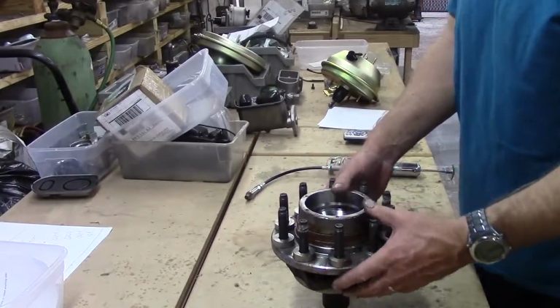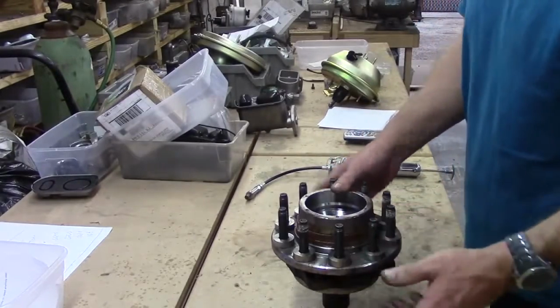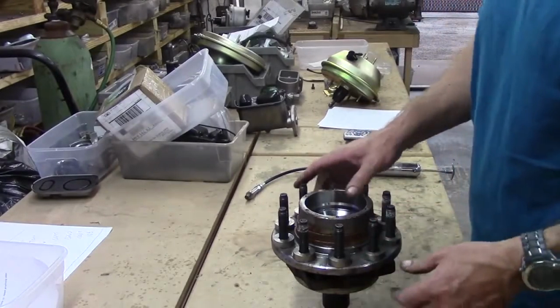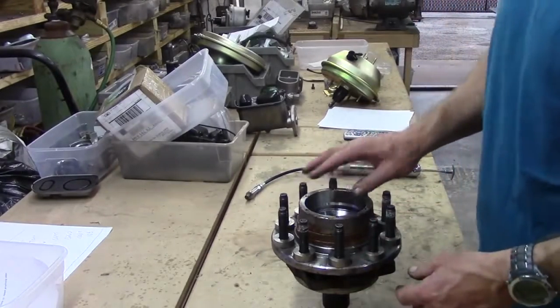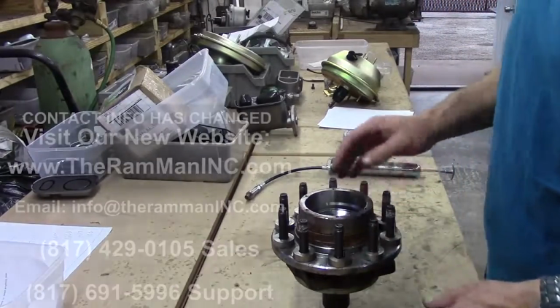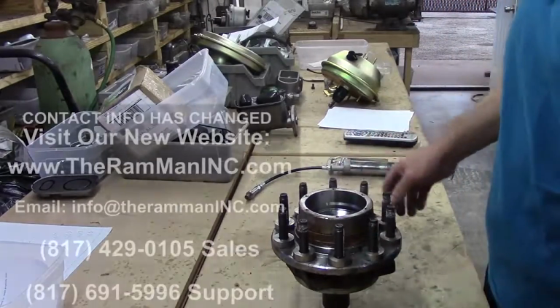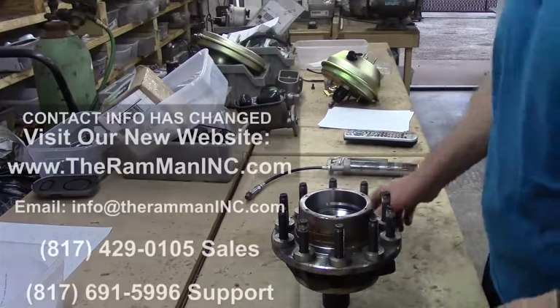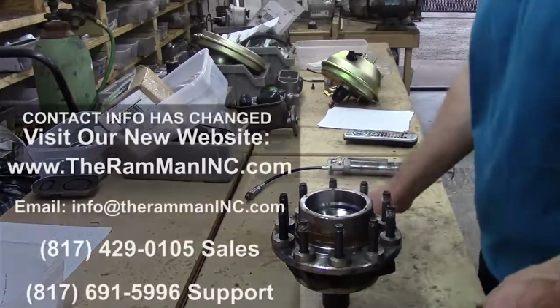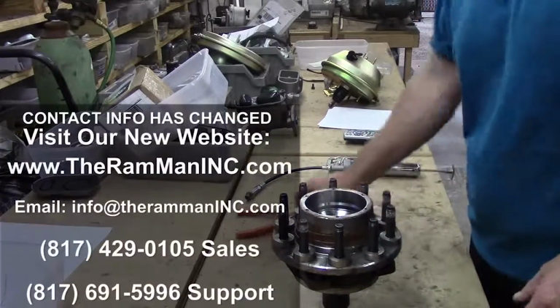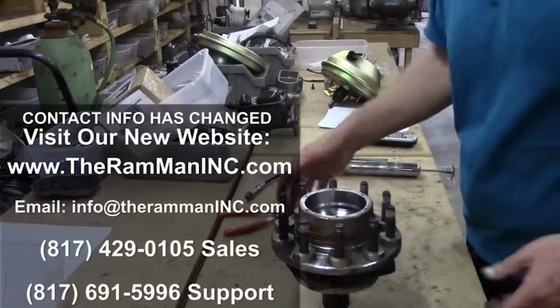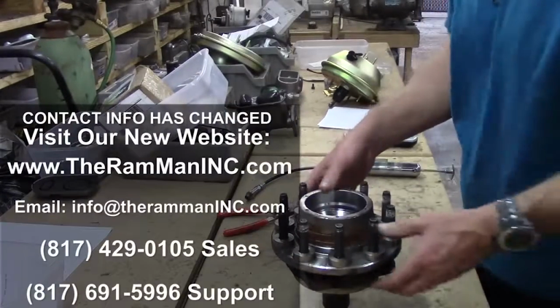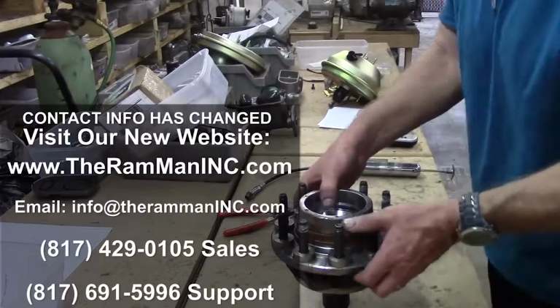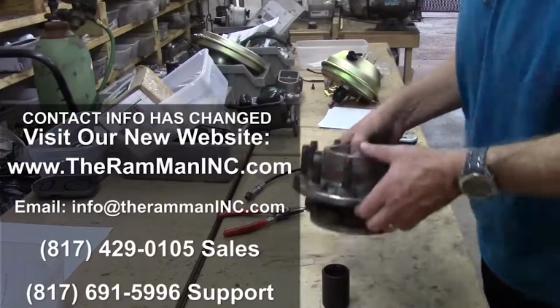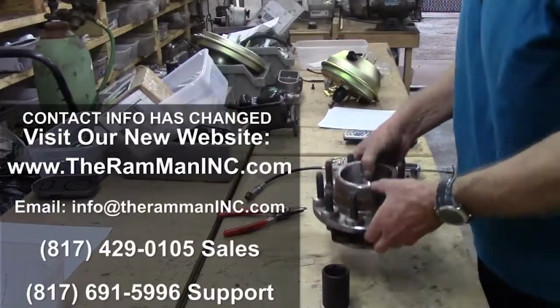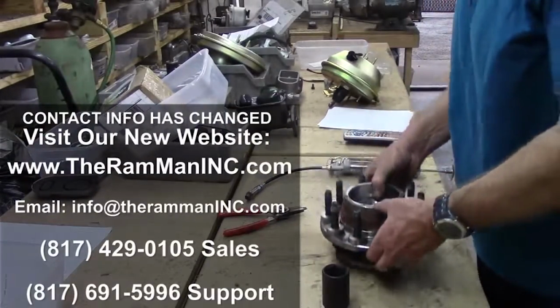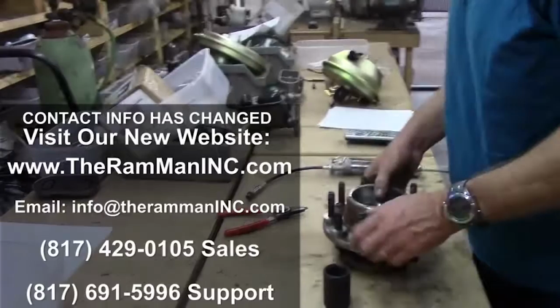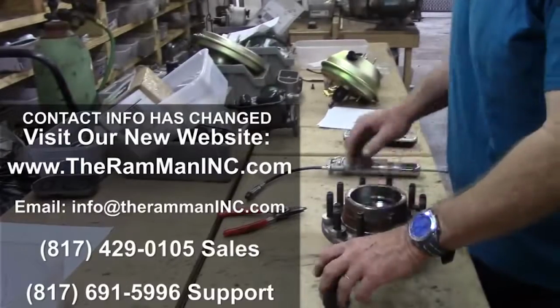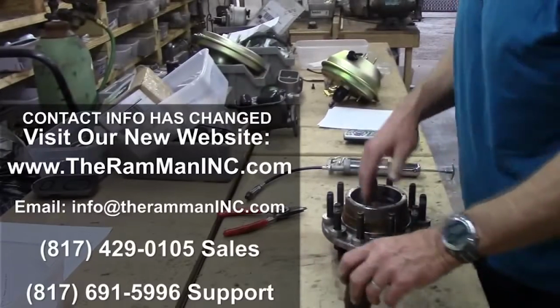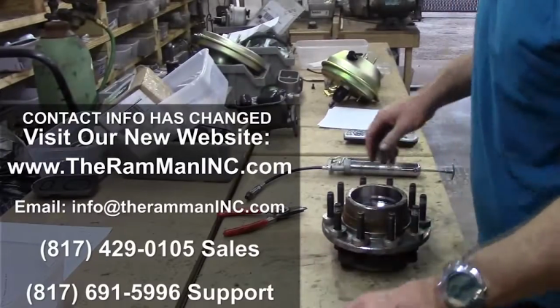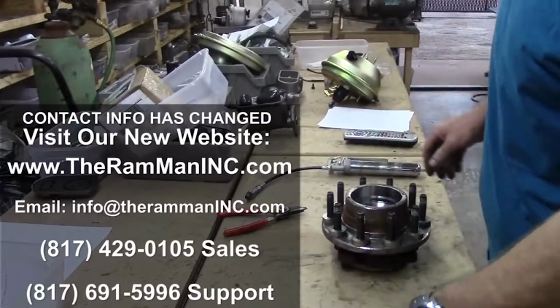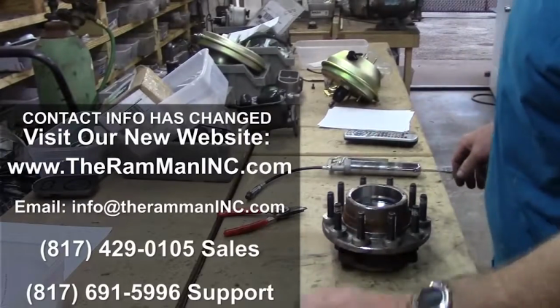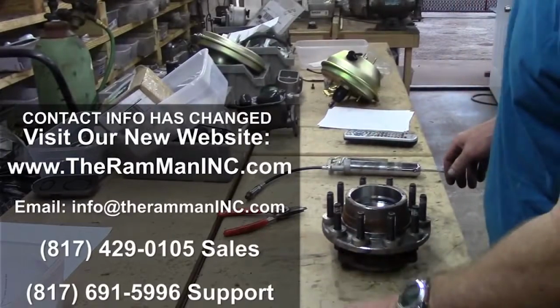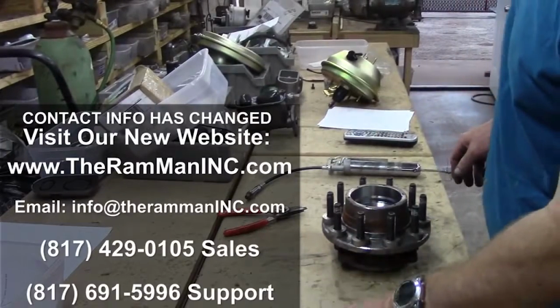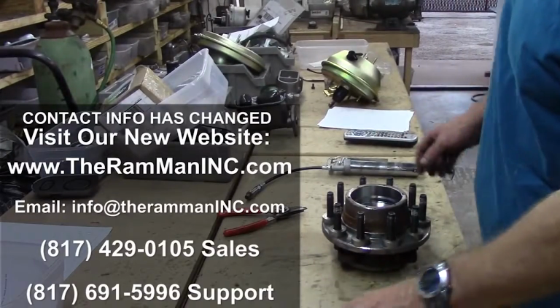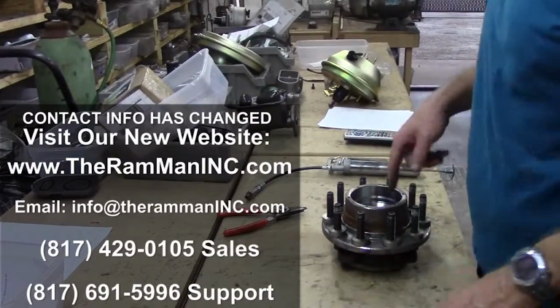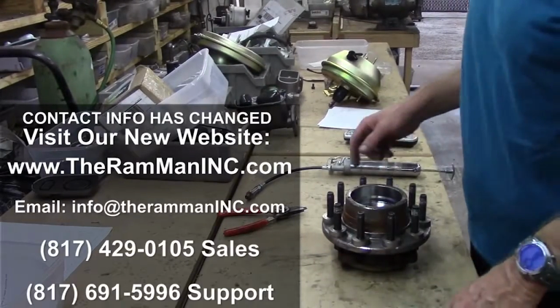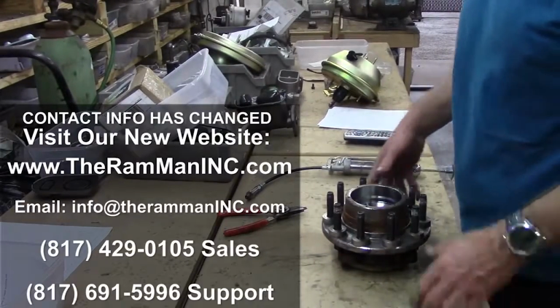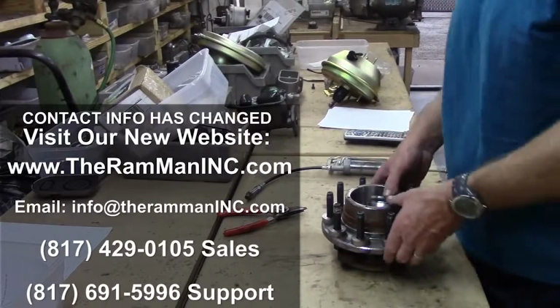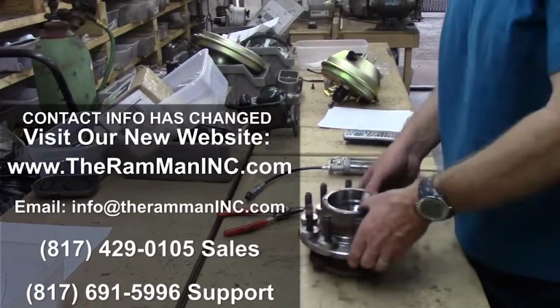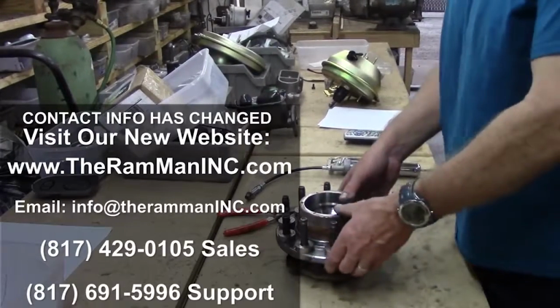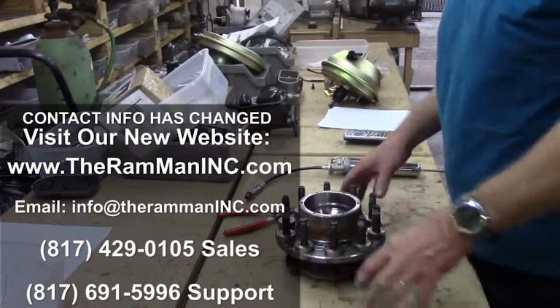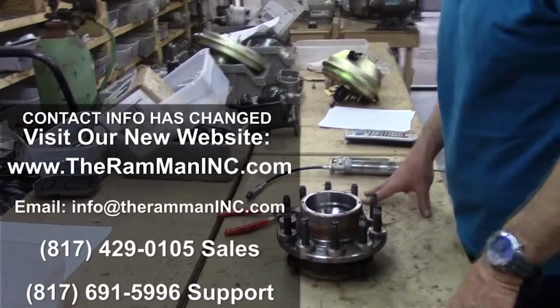Mission accomplished, my friends. Splined, fresh bushing, transferred.